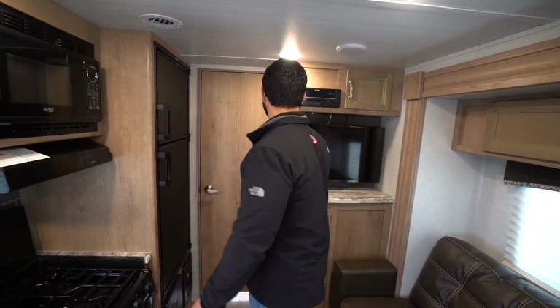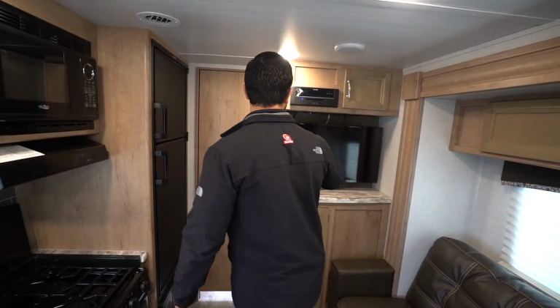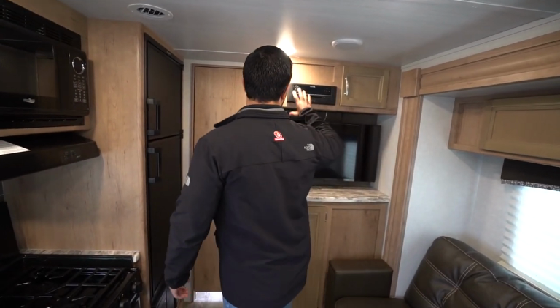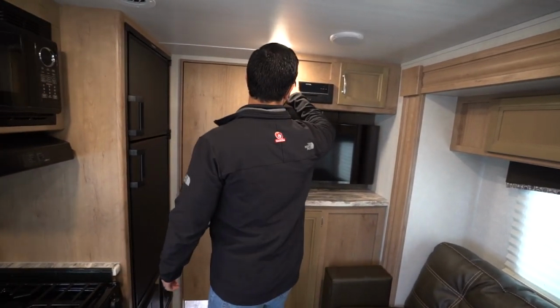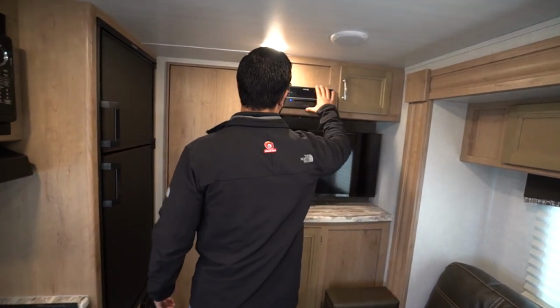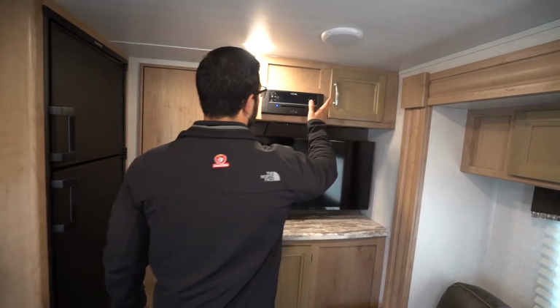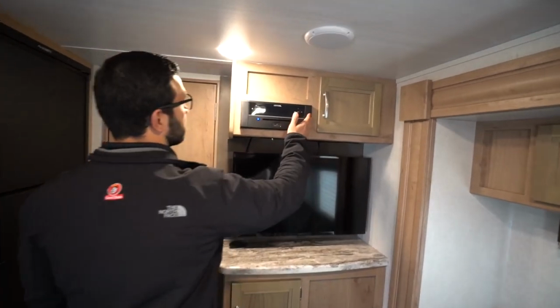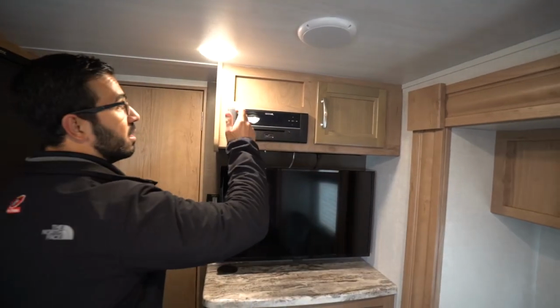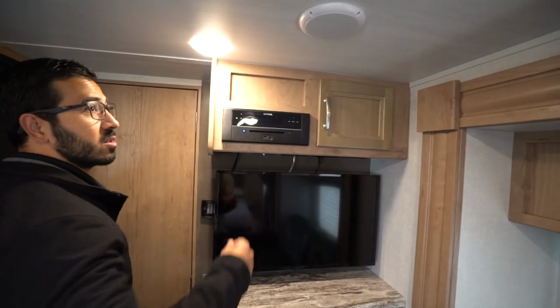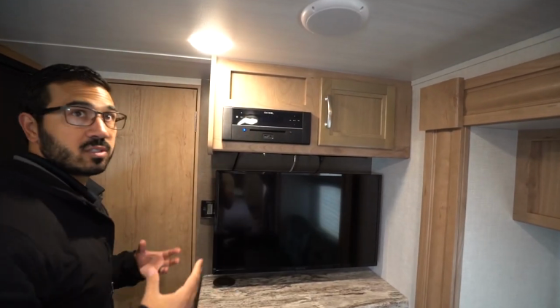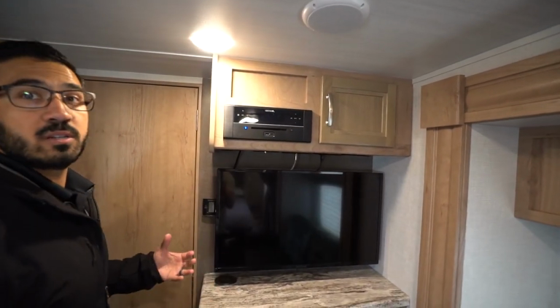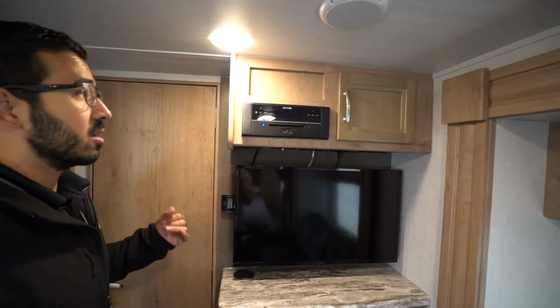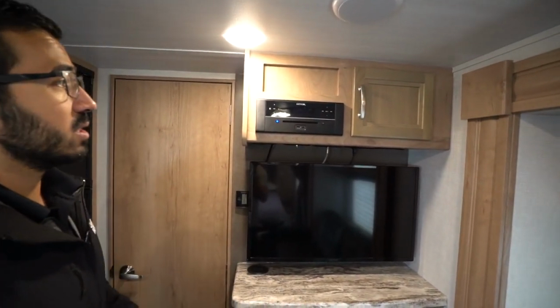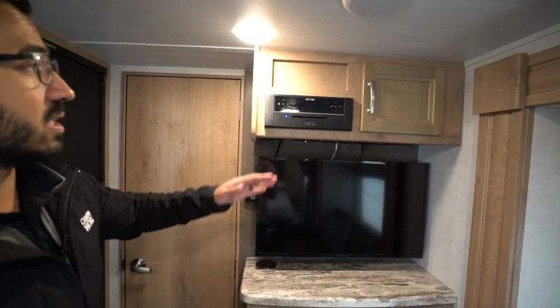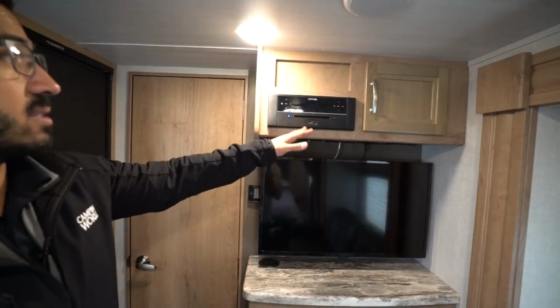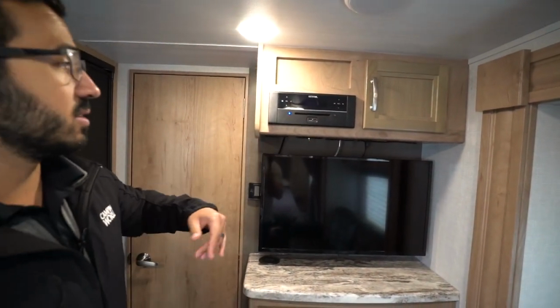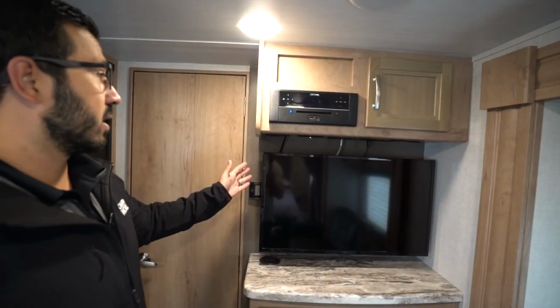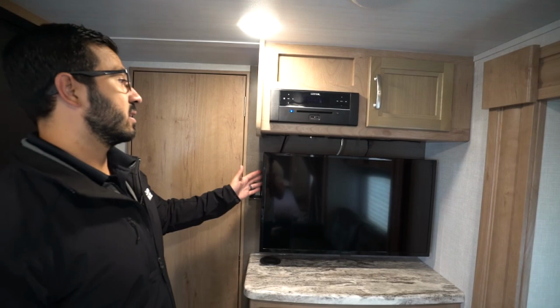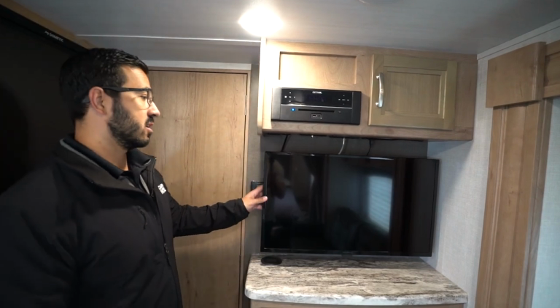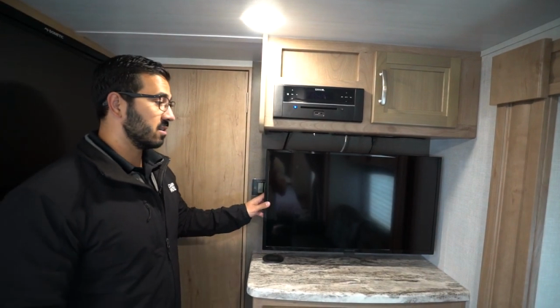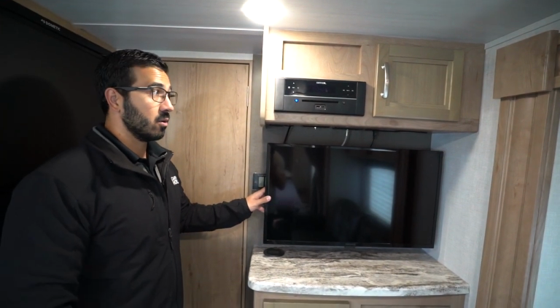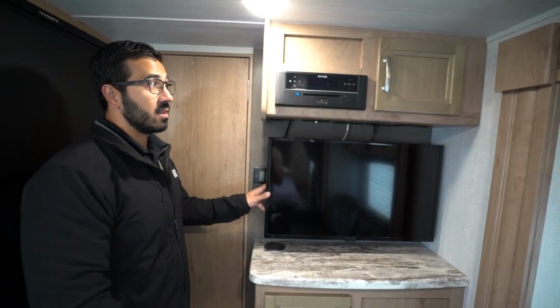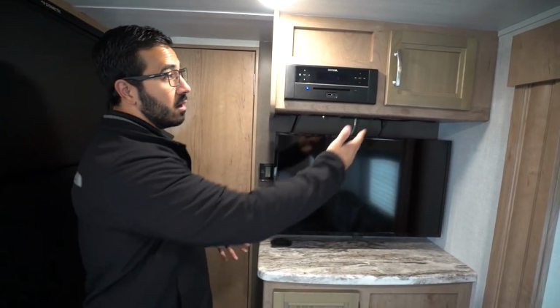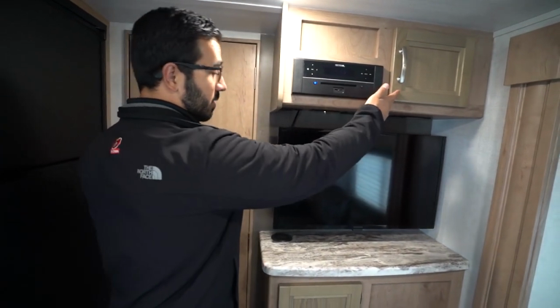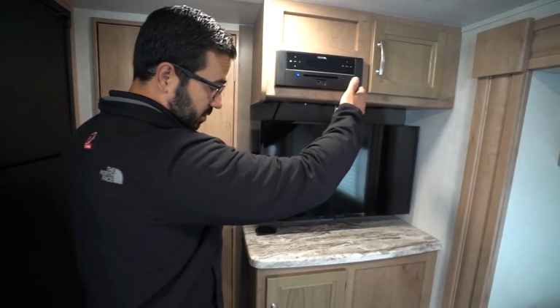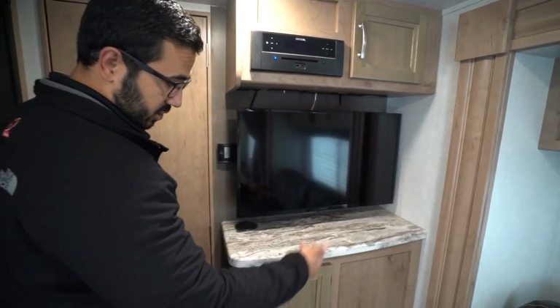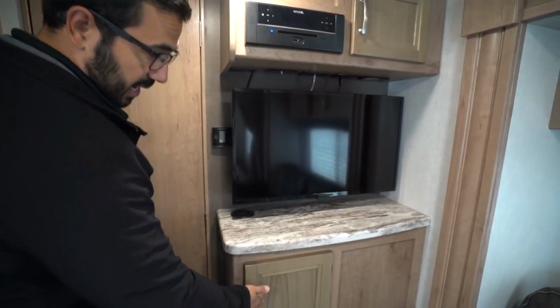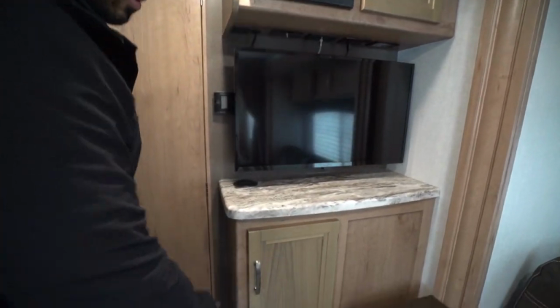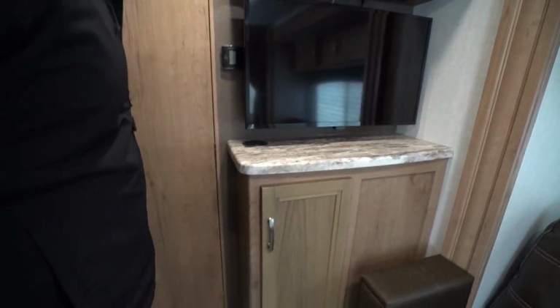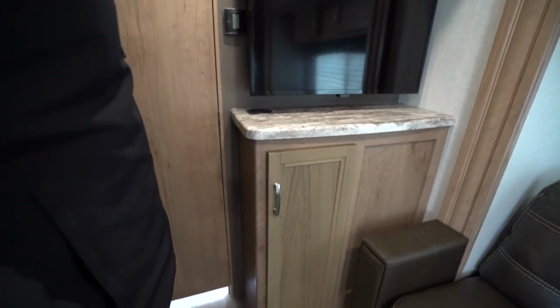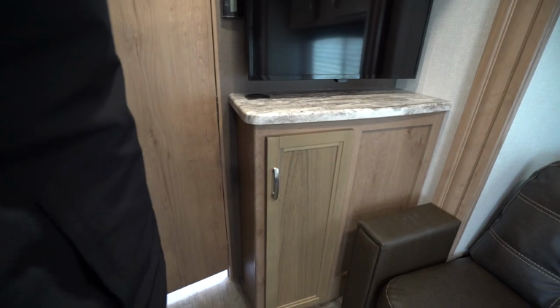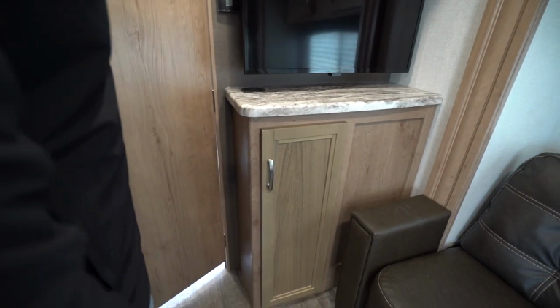Also on this back wall, you'll see the multimedia center. This controls the speakers in here as well as outside. It is a DVD player connected to your TV located there. A little bit of storage up top as well as down below.